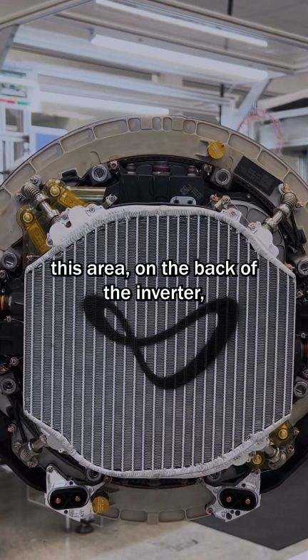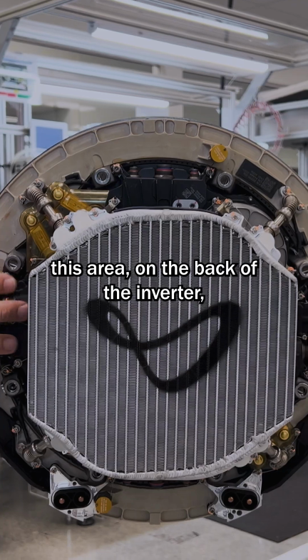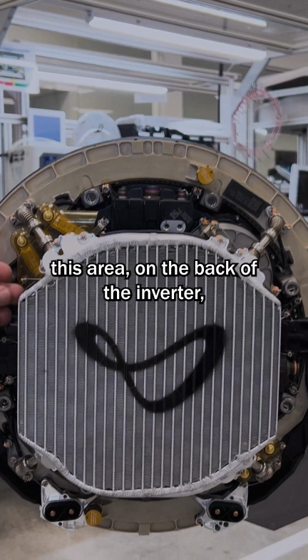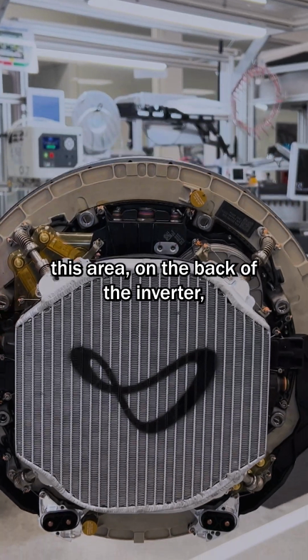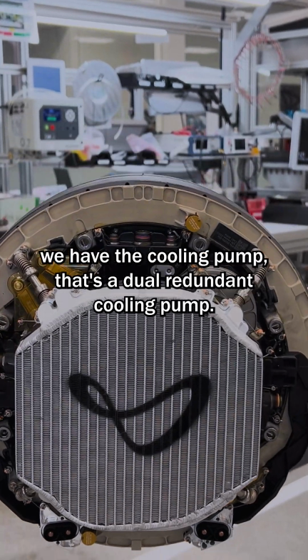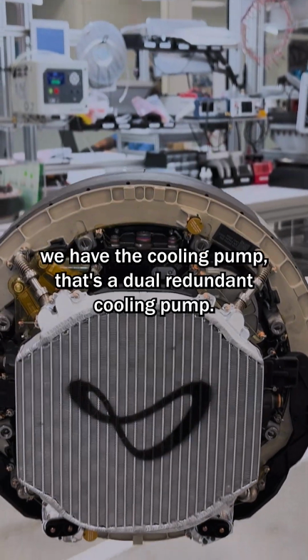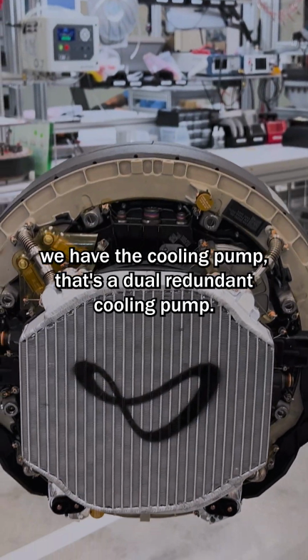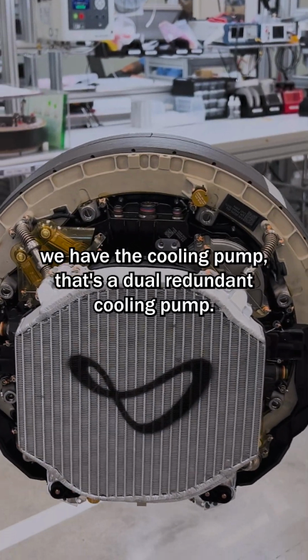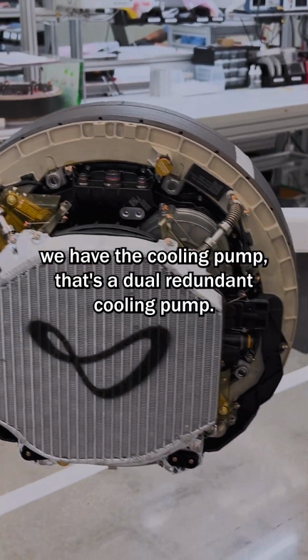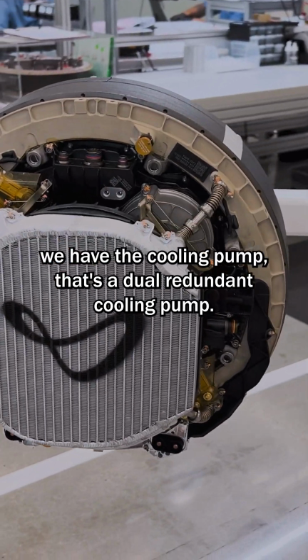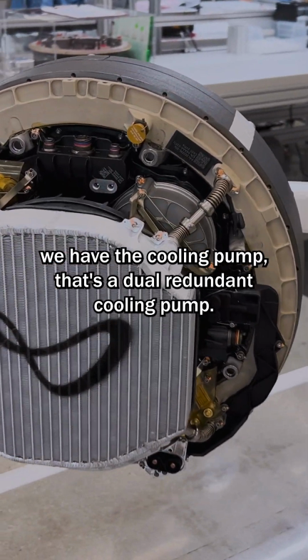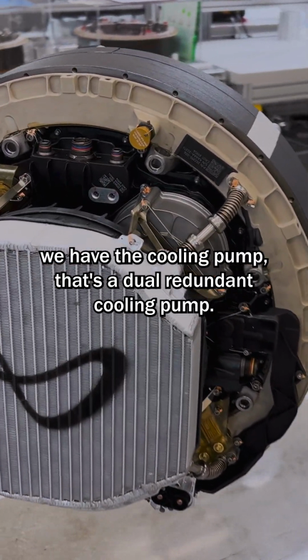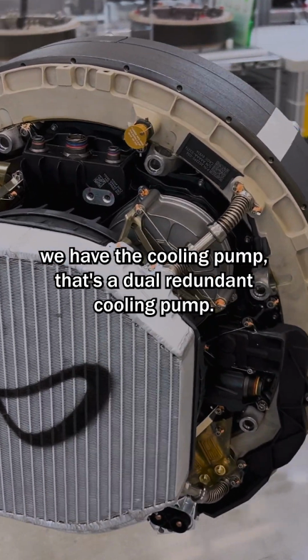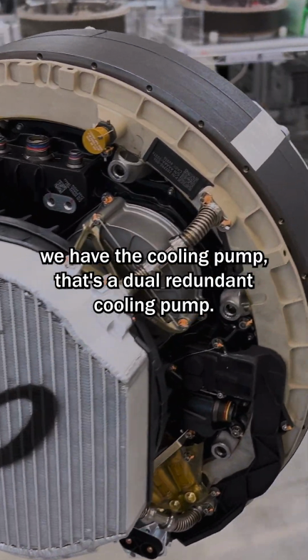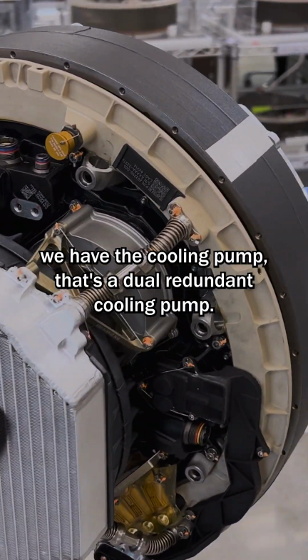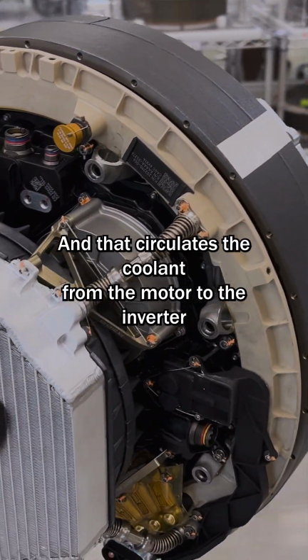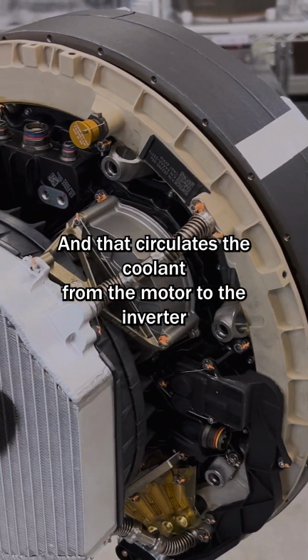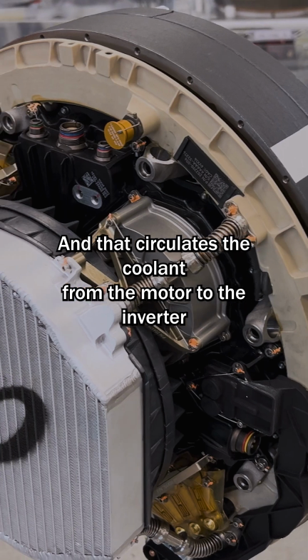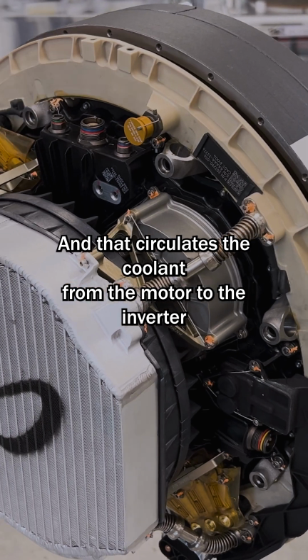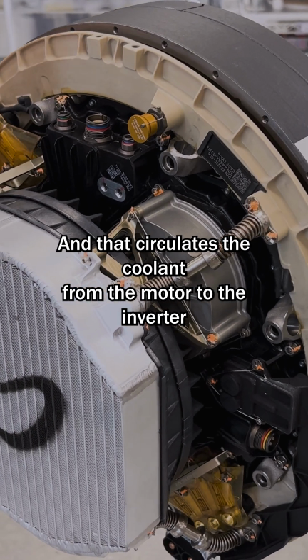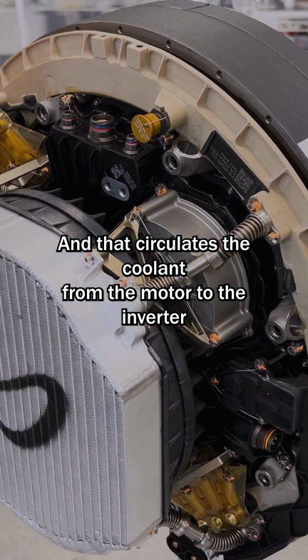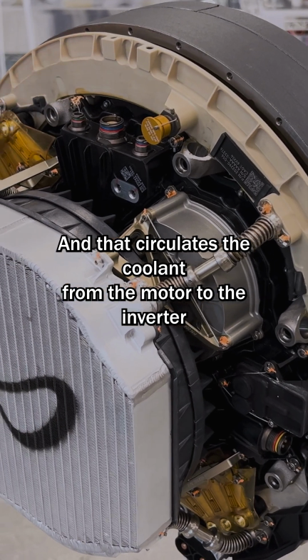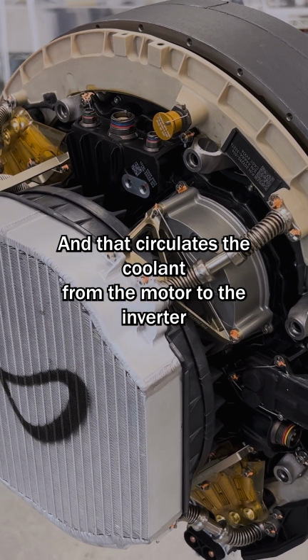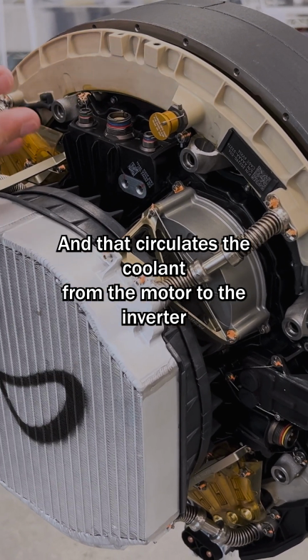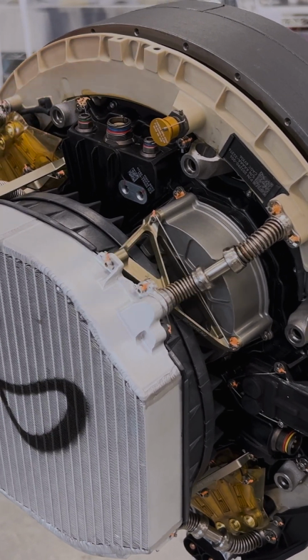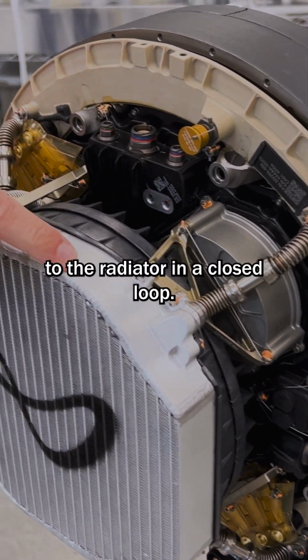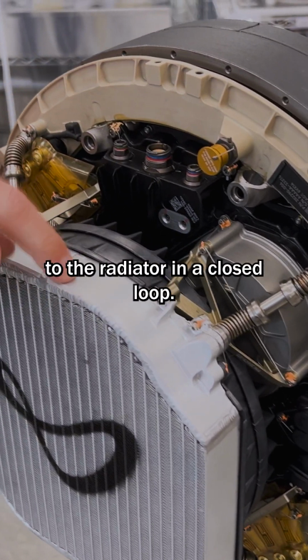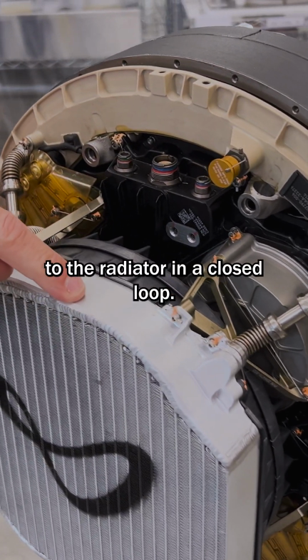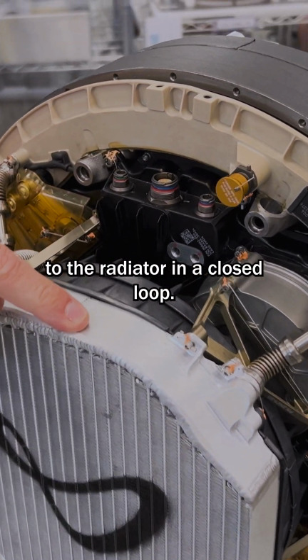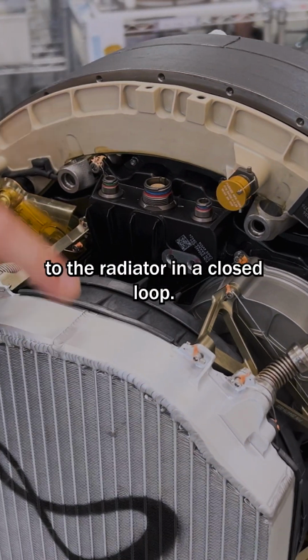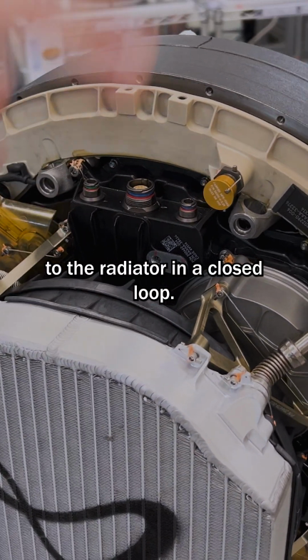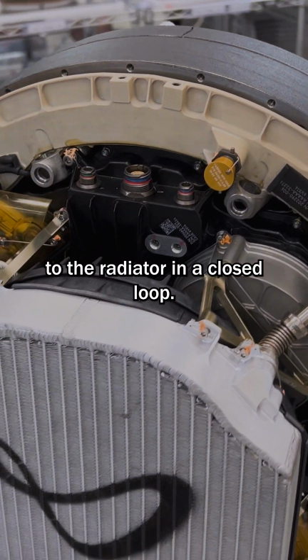On the back of the inverter, we have the cooling pump. That's a dual redundant cooling pump, and that circulates the coolant from the motor to the inverter to the radiator in a closed loop.